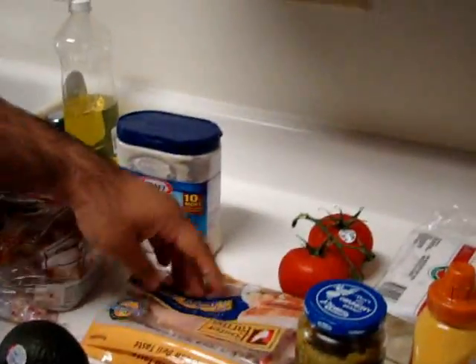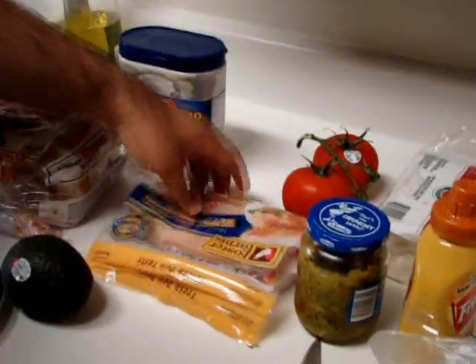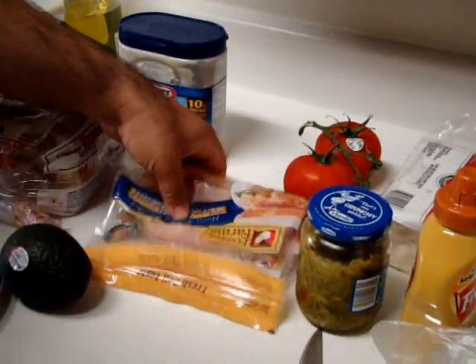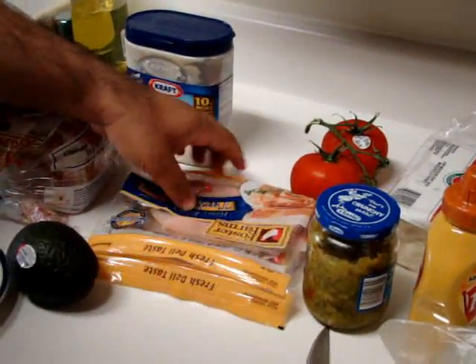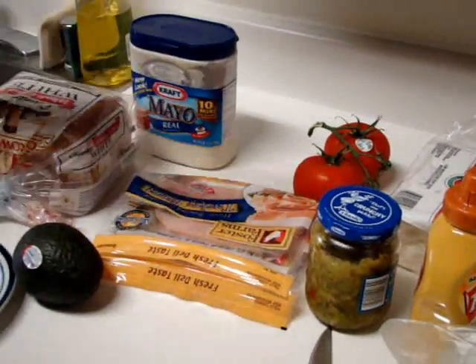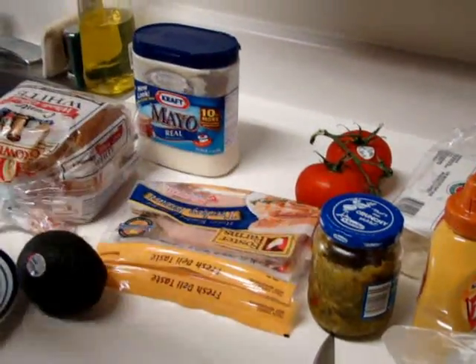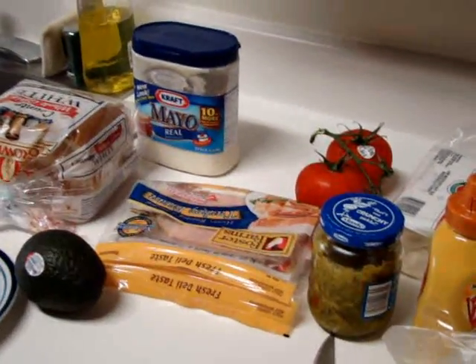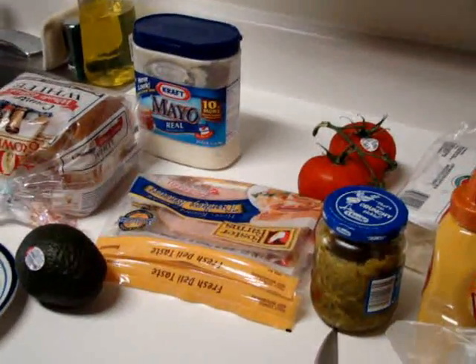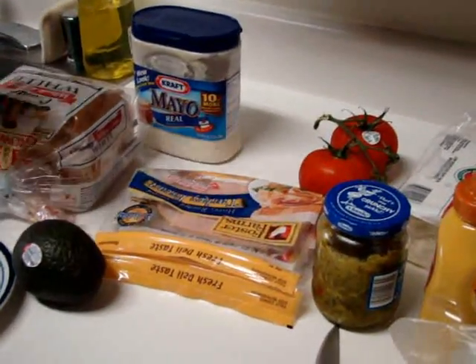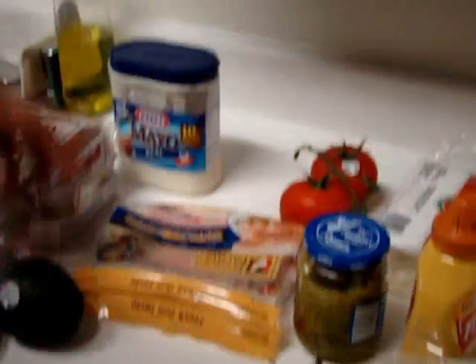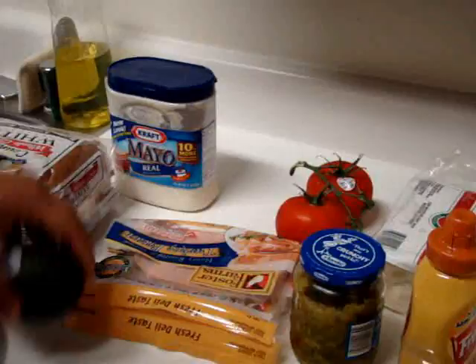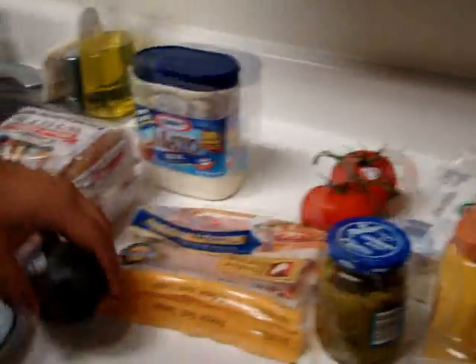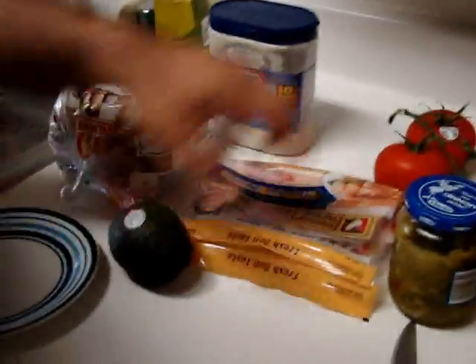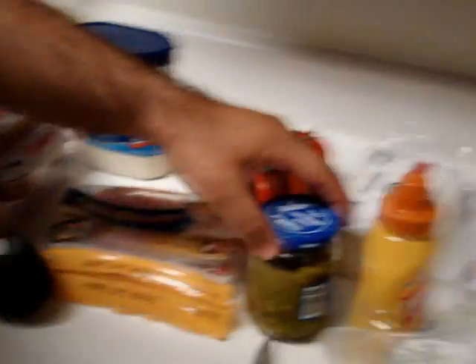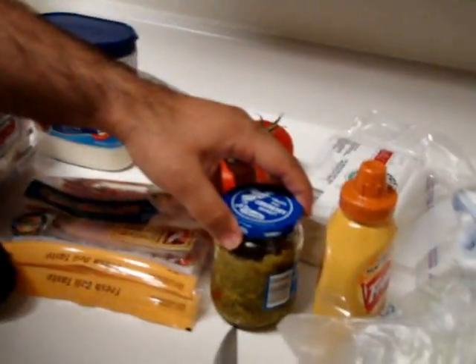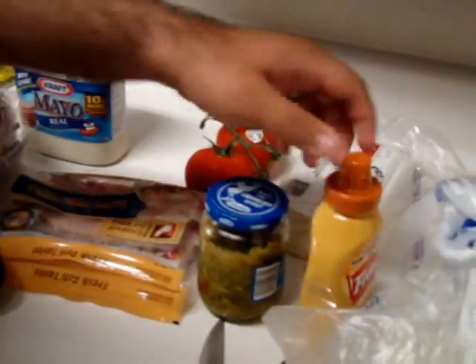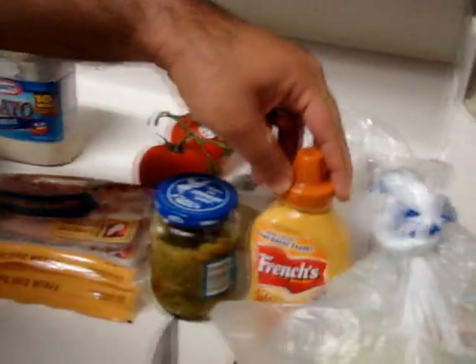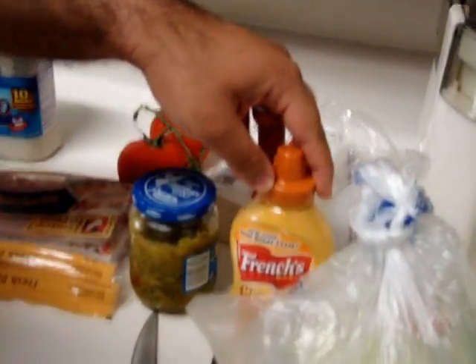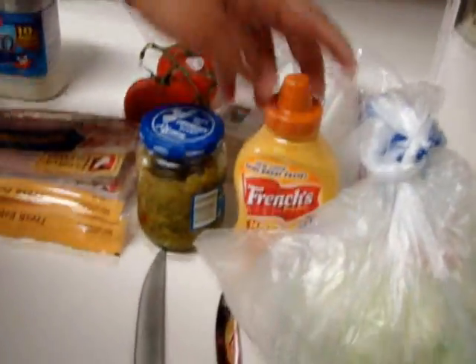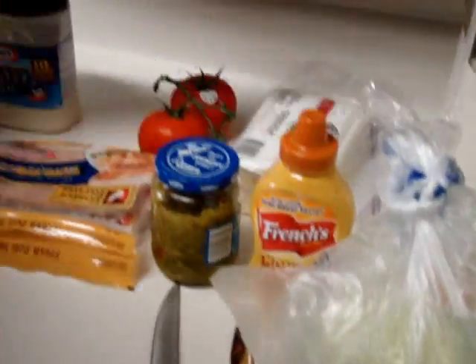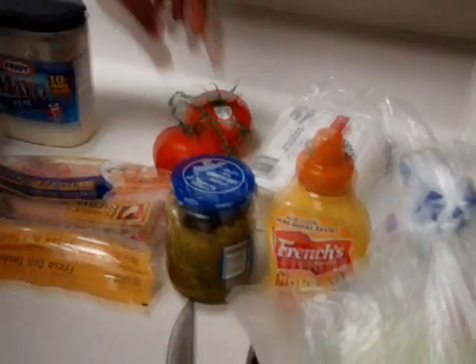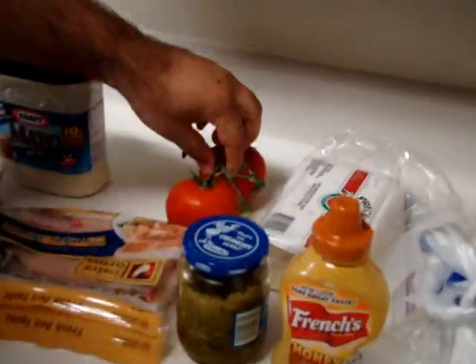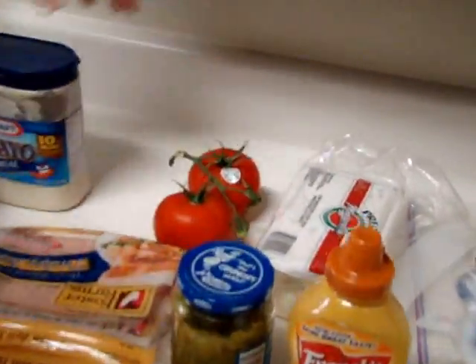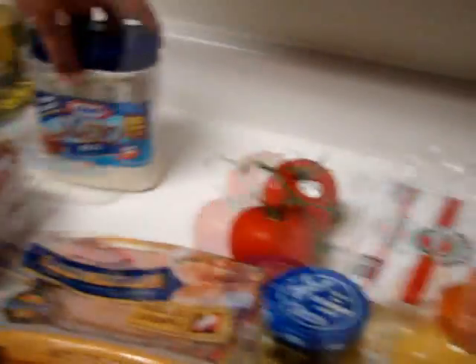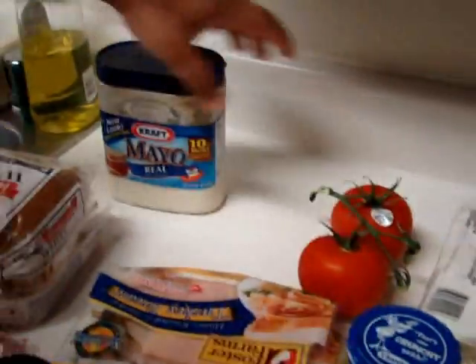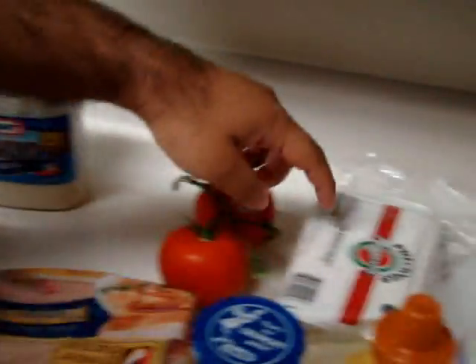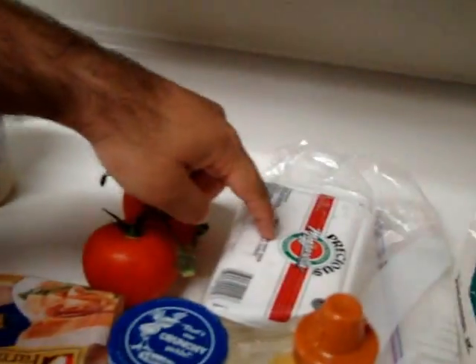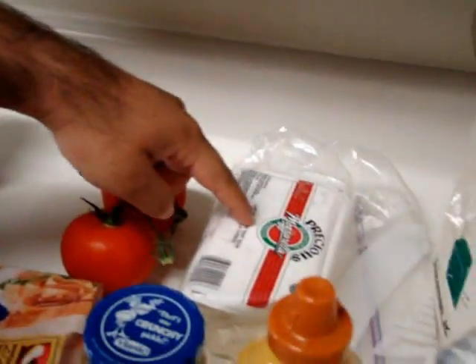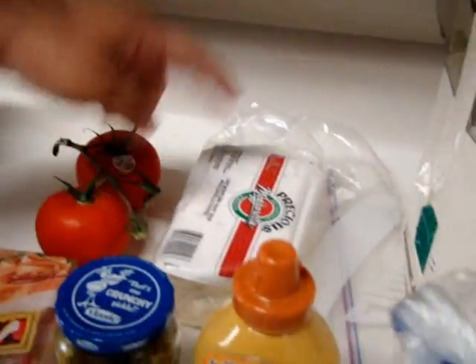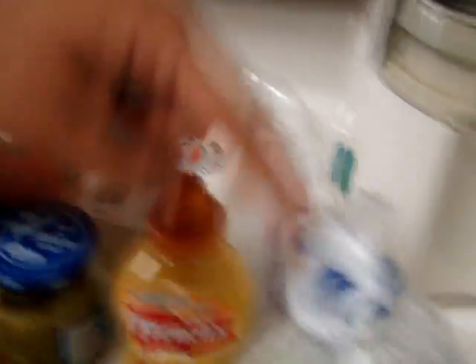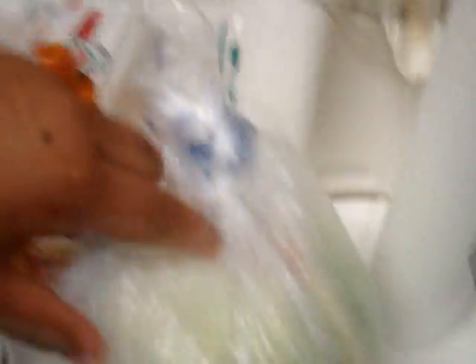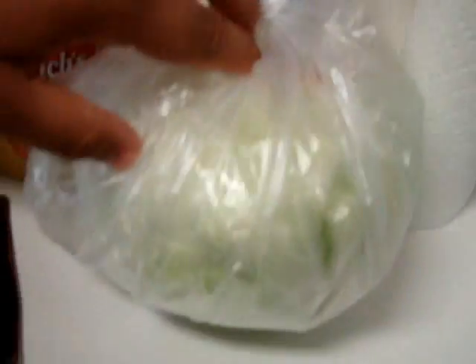Turkey, turkey breast — any type of meat you guys want to use. Avocado, relish, honey mustard, tomatoes, mayo, and cheese, and lettuce.